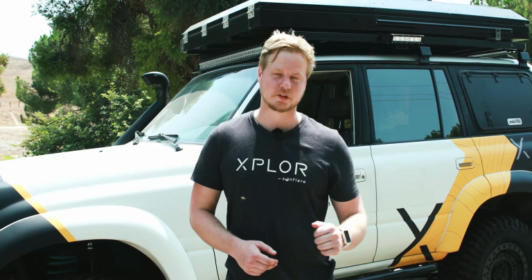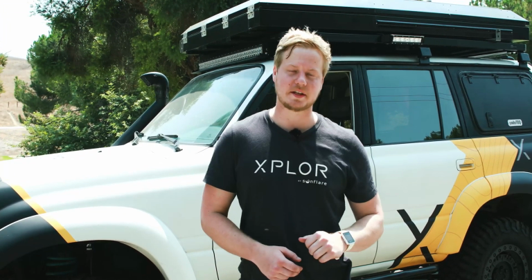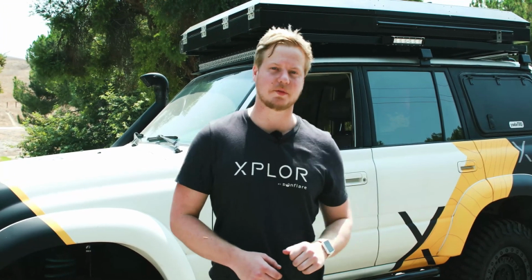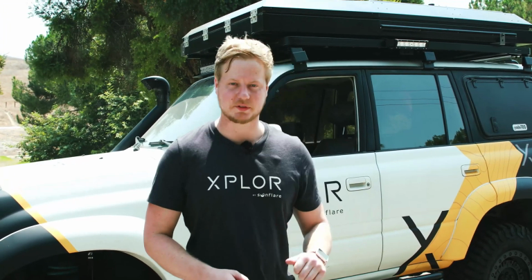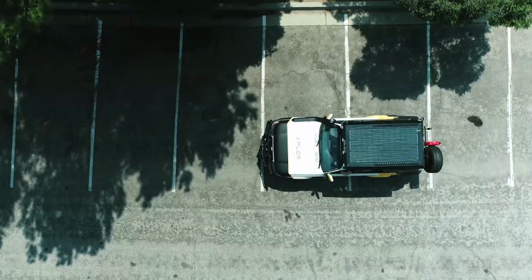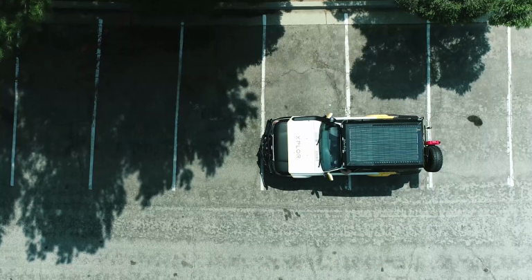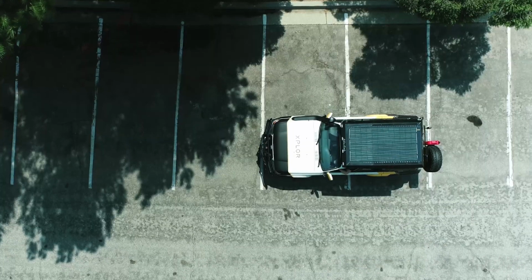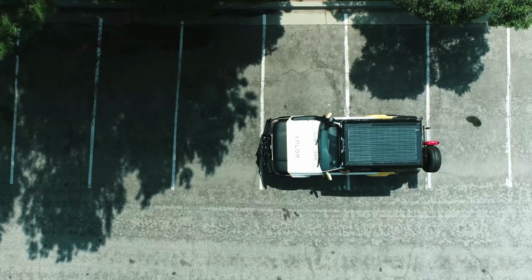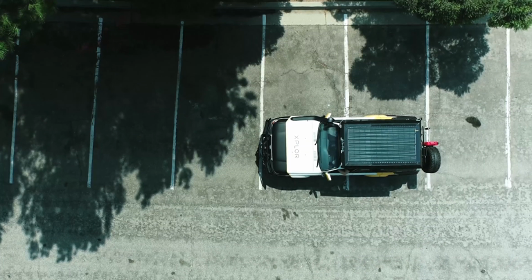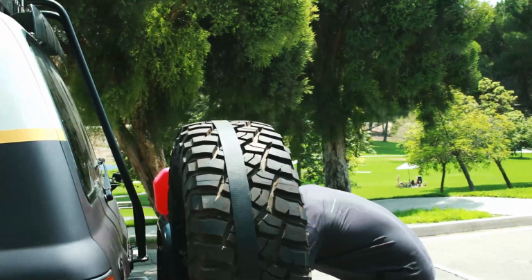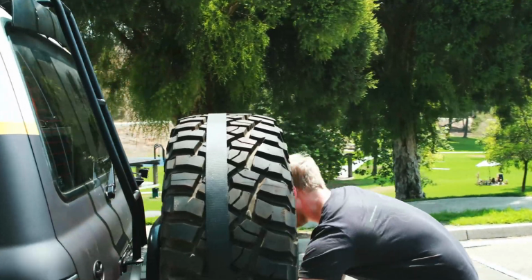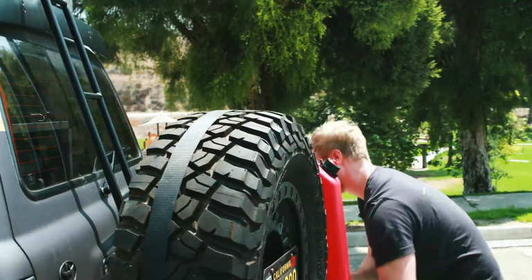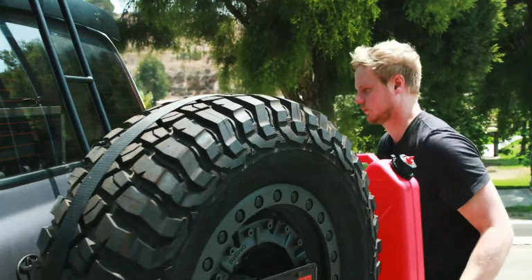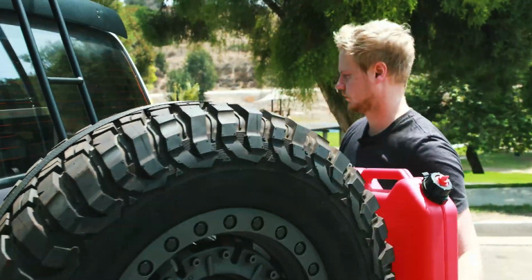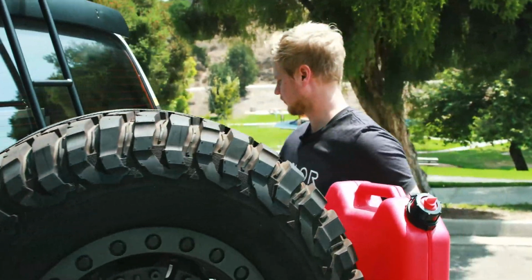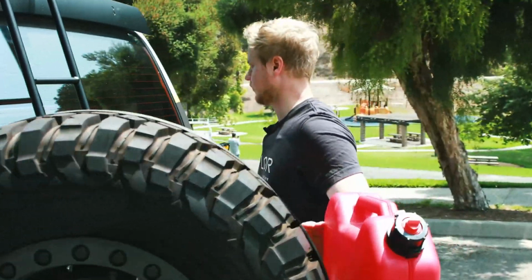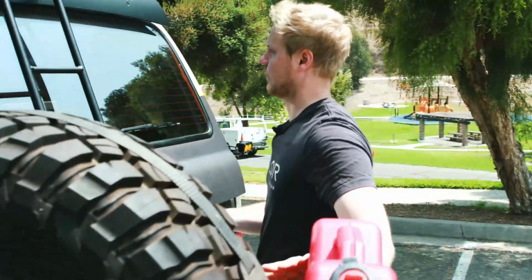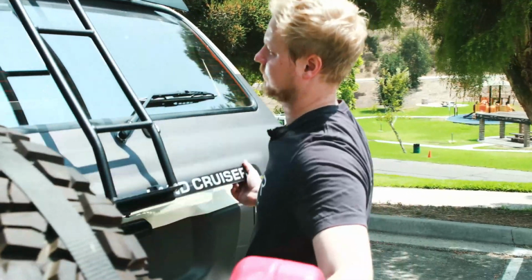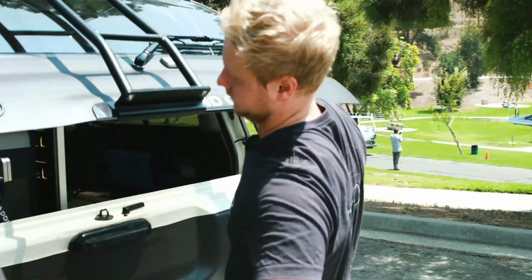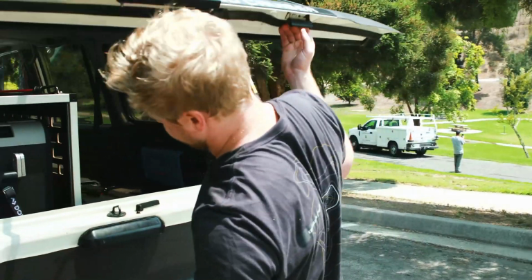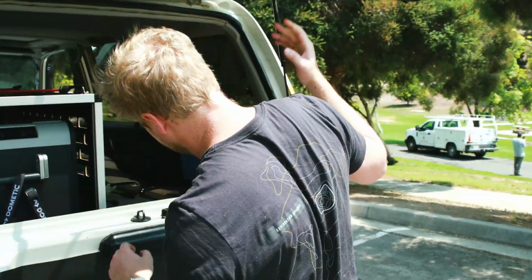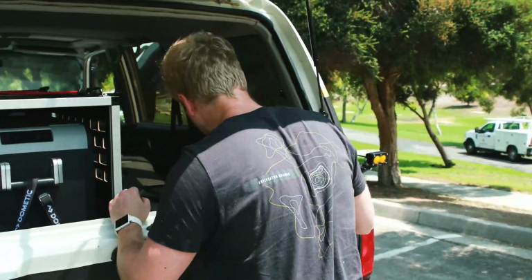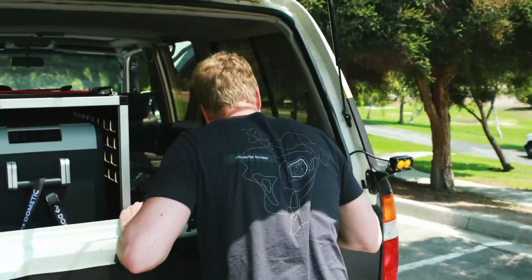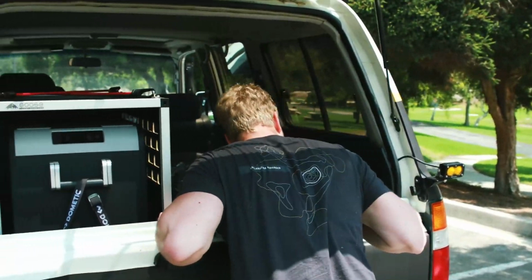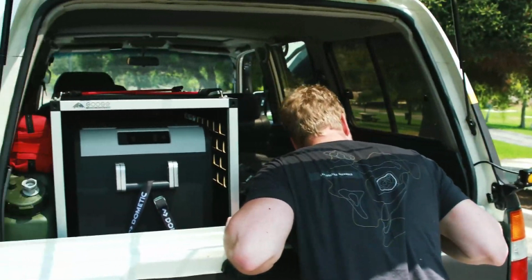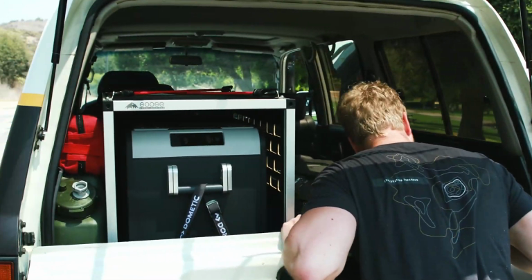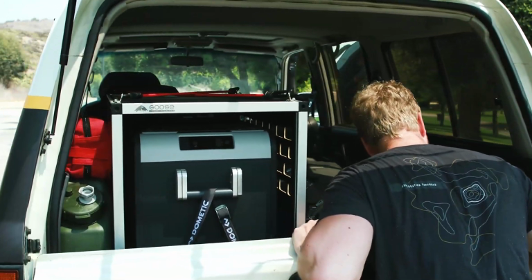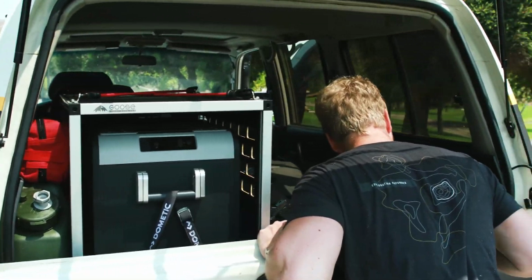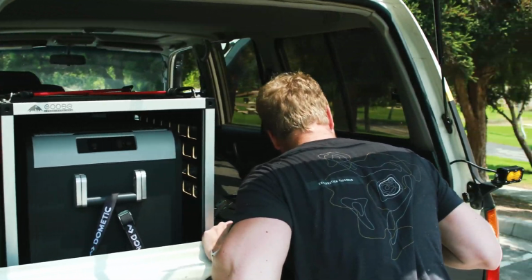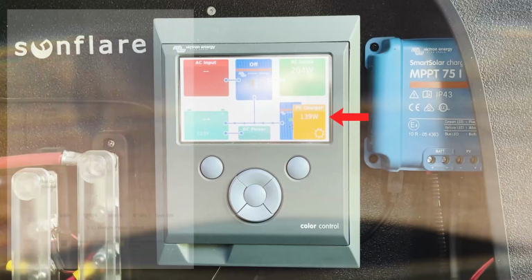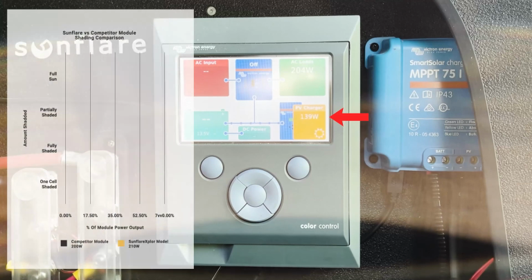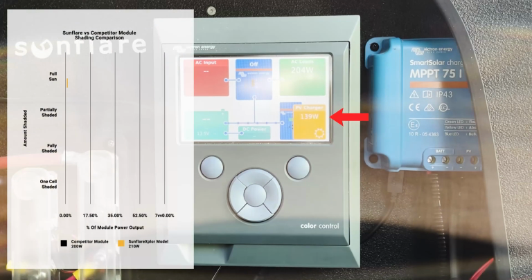First we're going to get a baseline with 100% sunlight. For the Explore Sunflare module we're looking at about 138 watts.